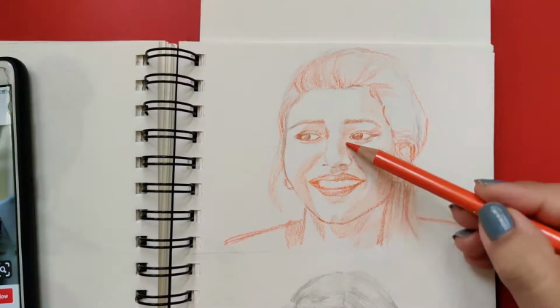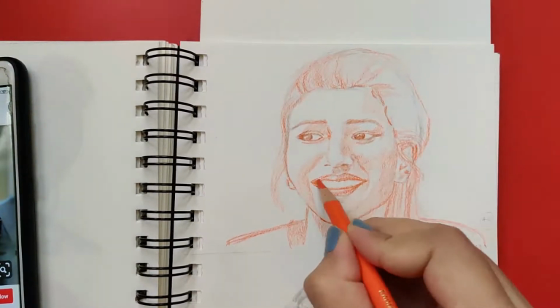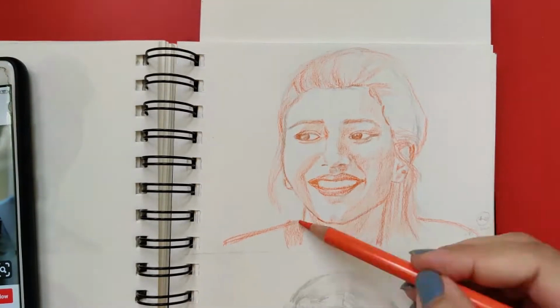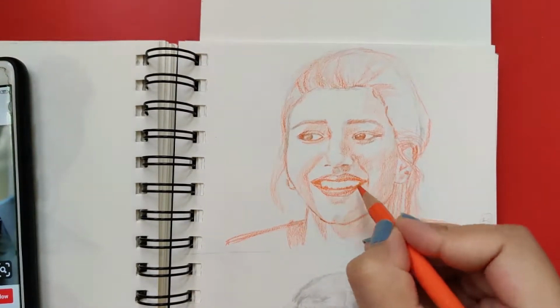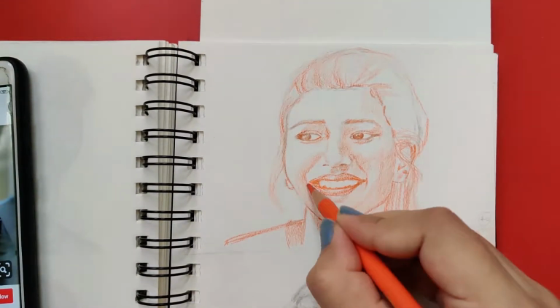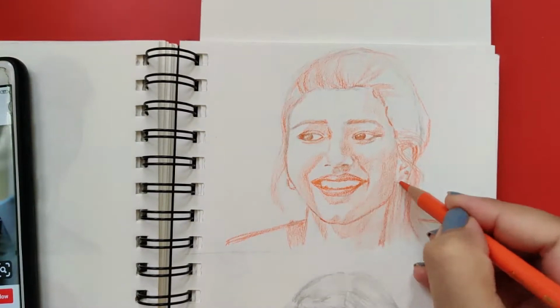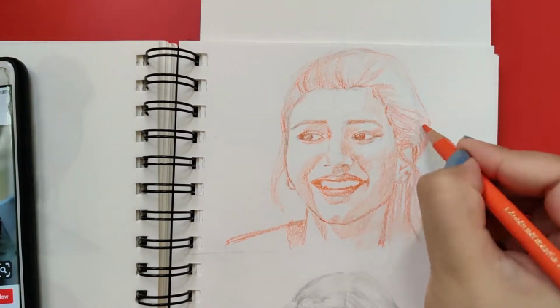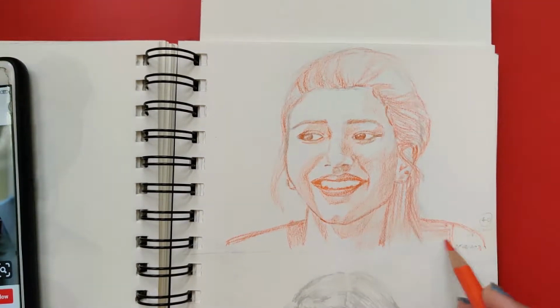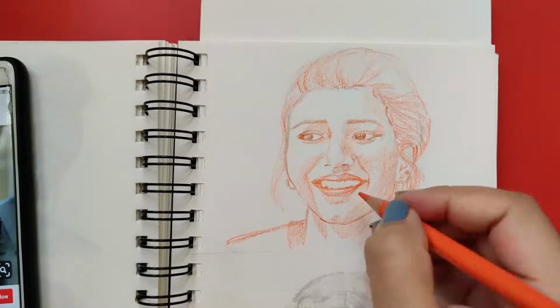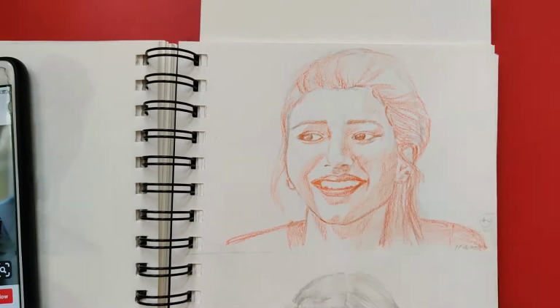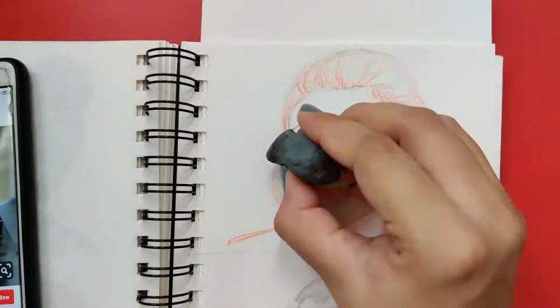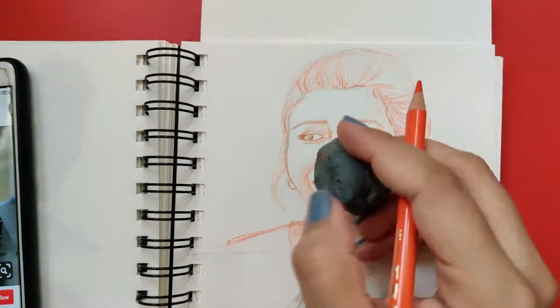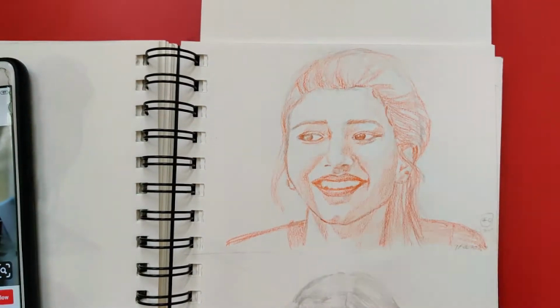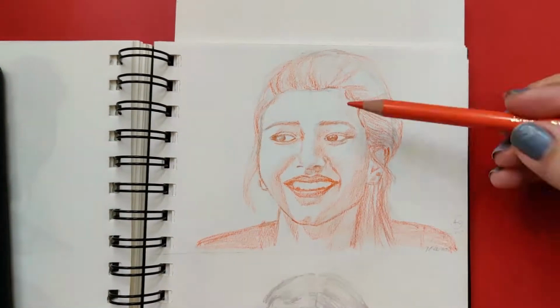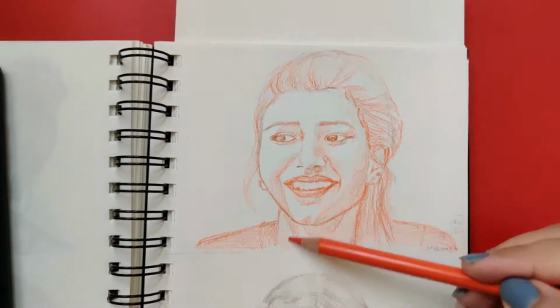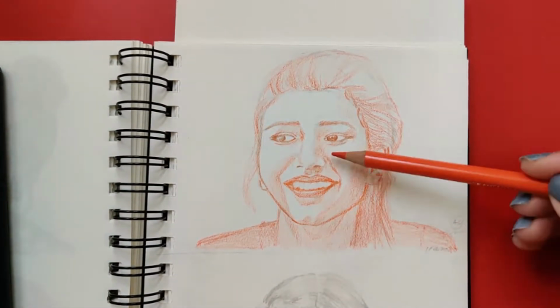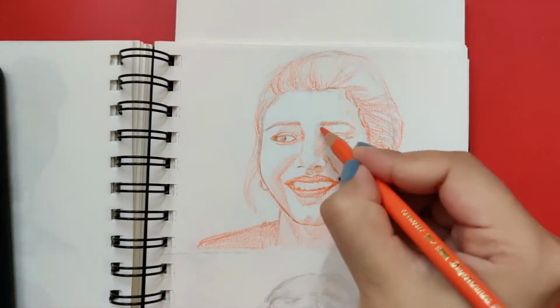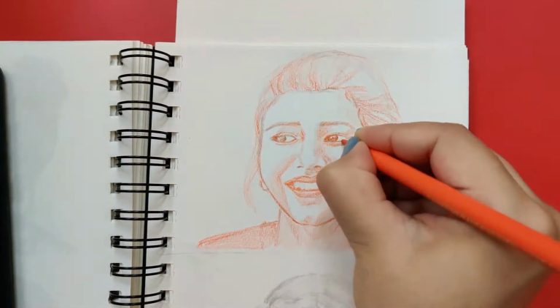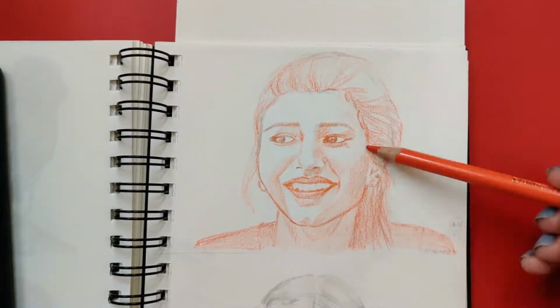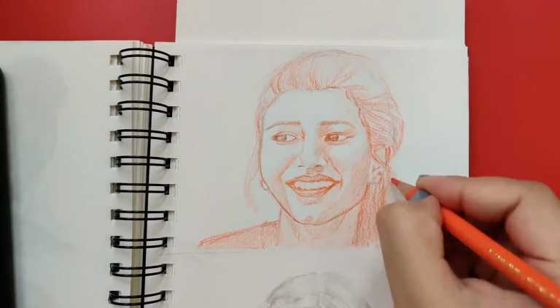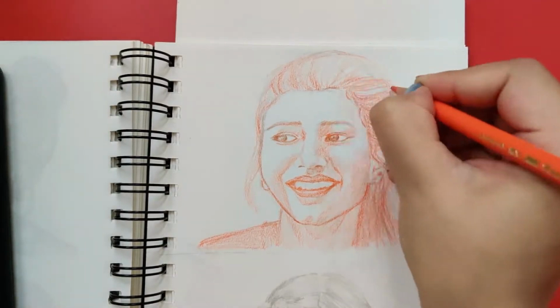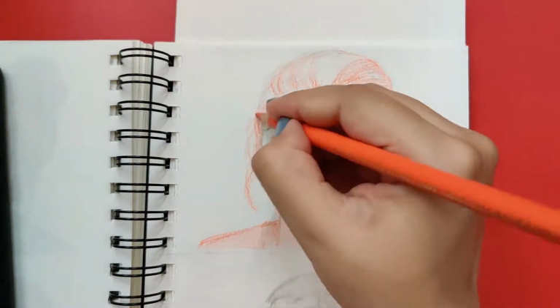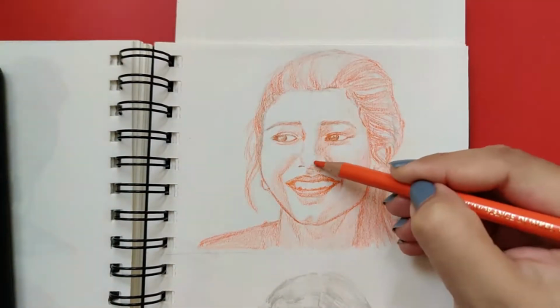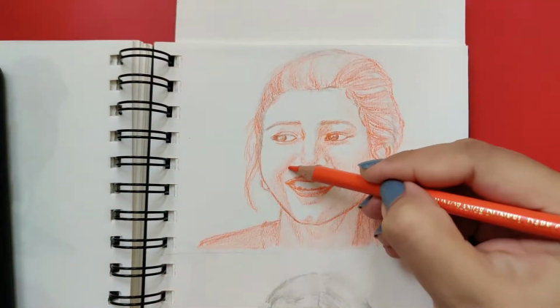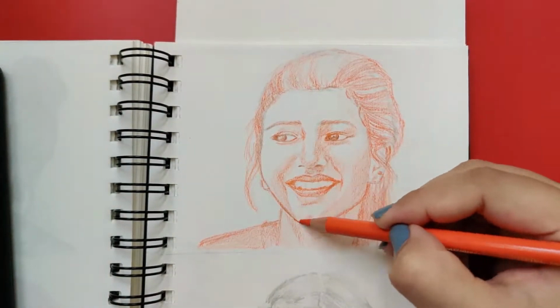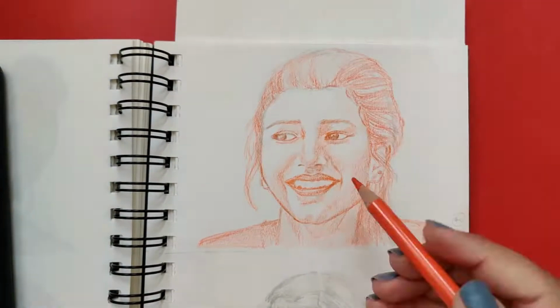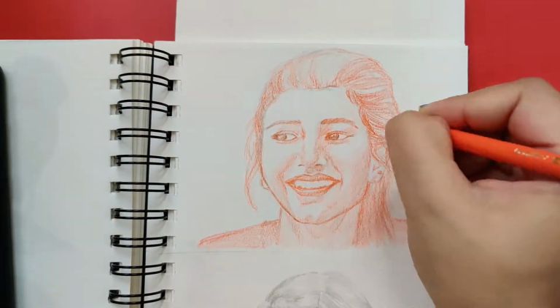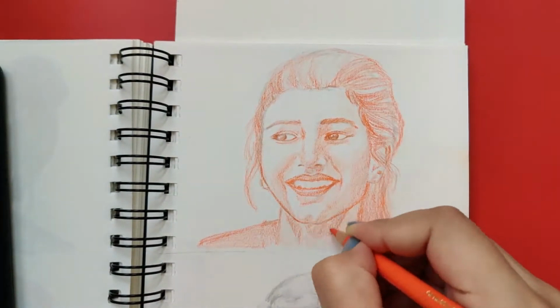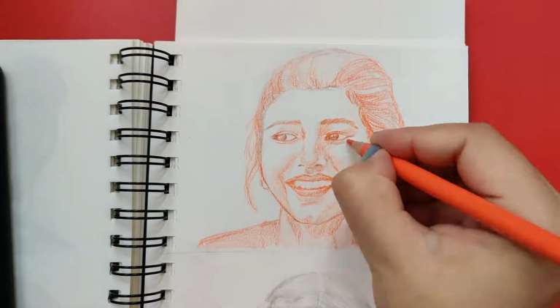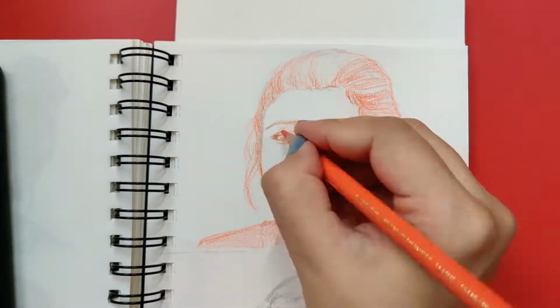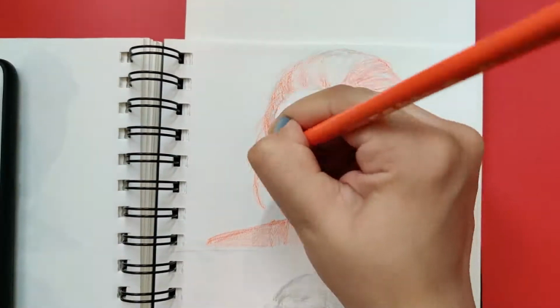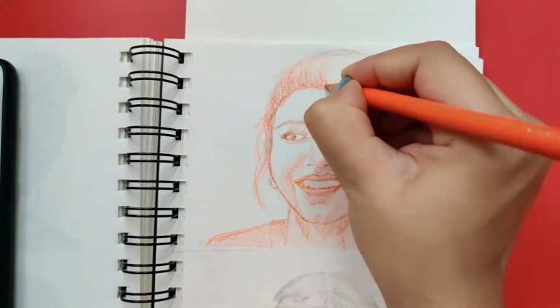All five steps that I talked about in this video will ensure defining the shape of the face correctly, thus making your drawings or colored sketches look structurally correct — like 3D figures instead of flat.